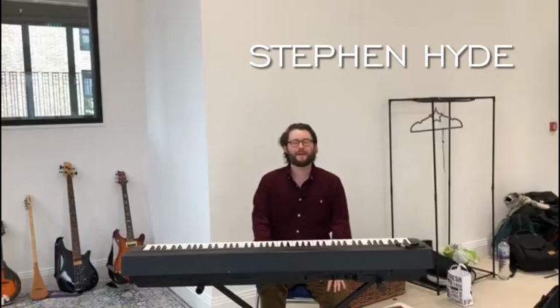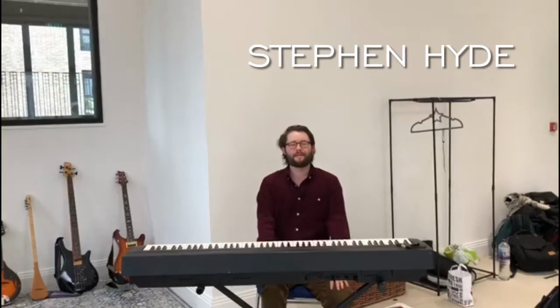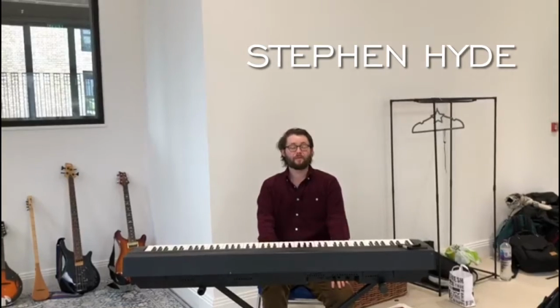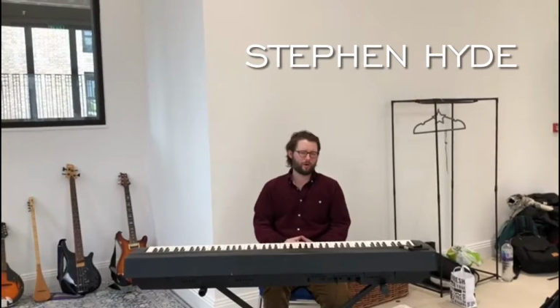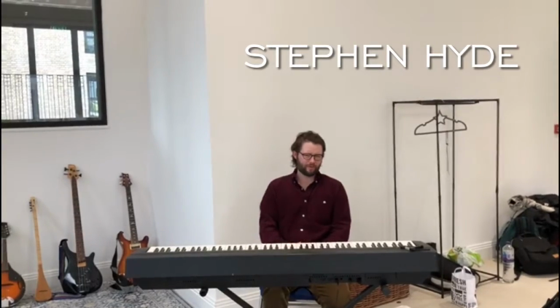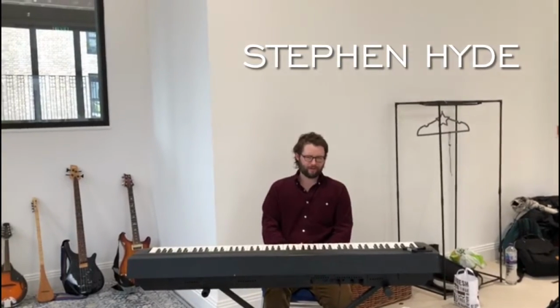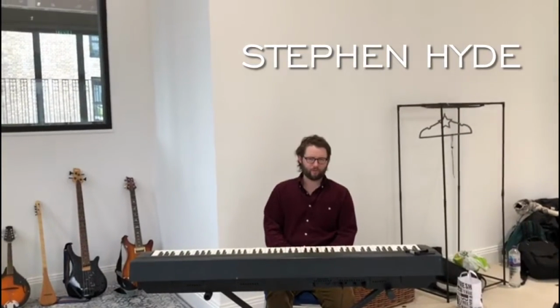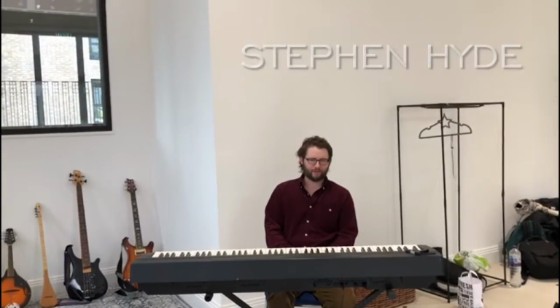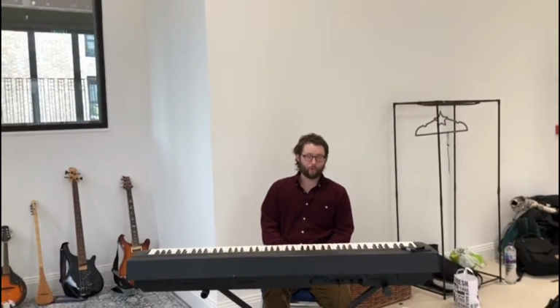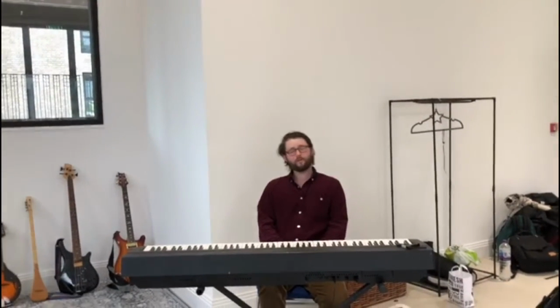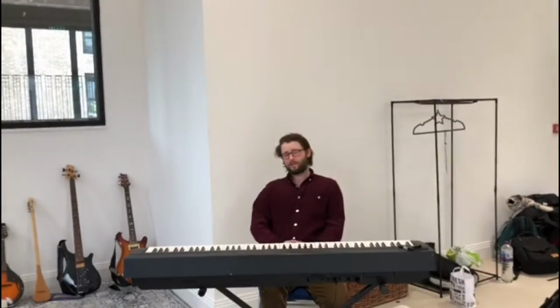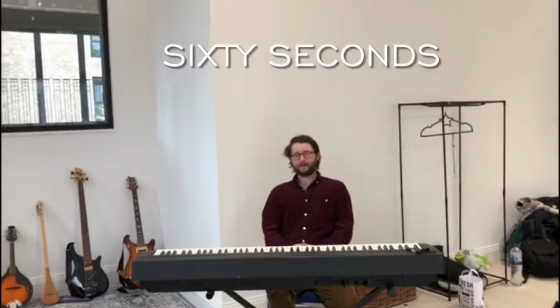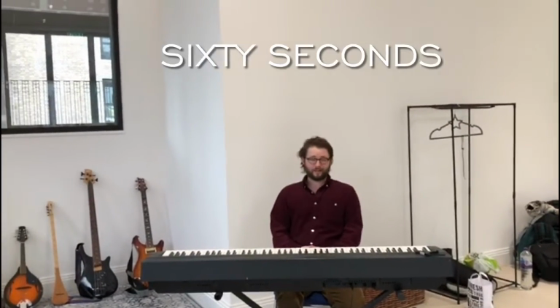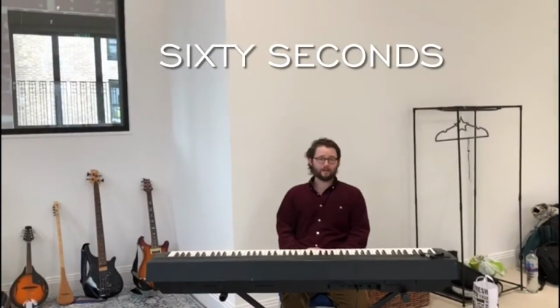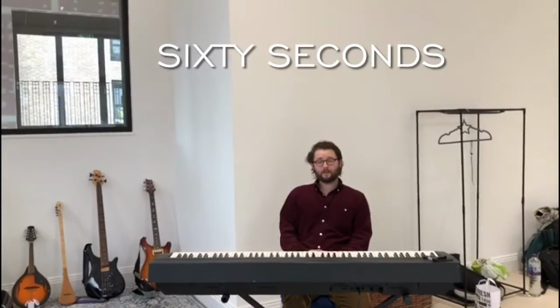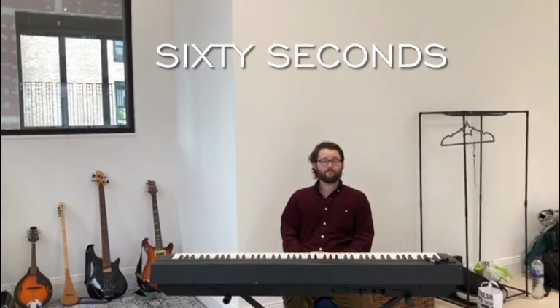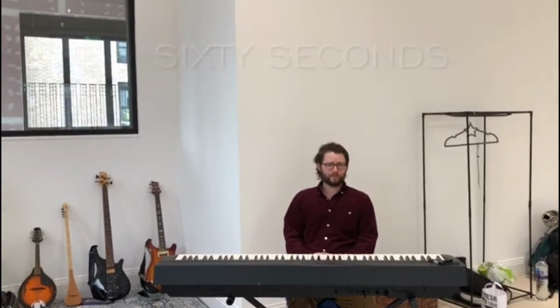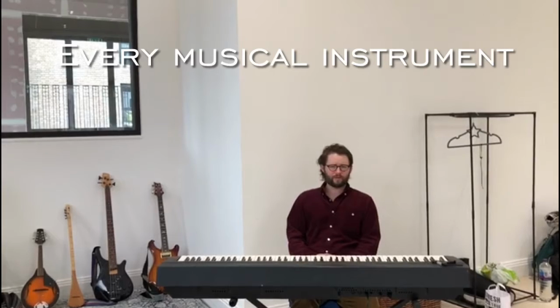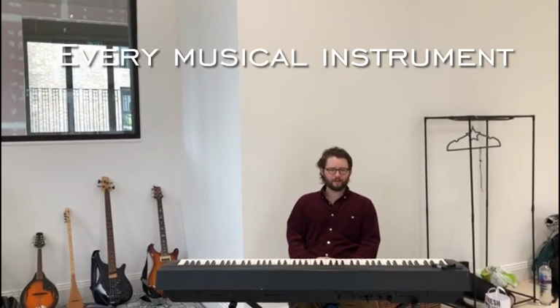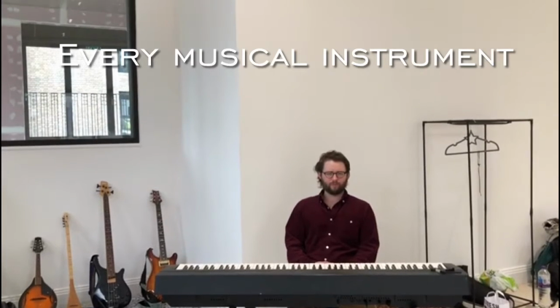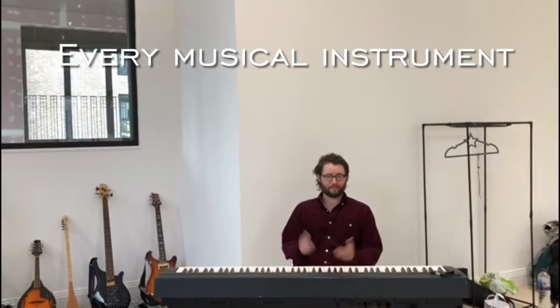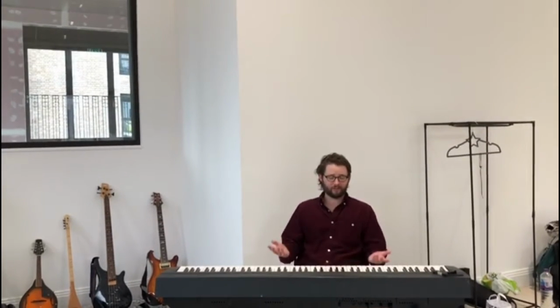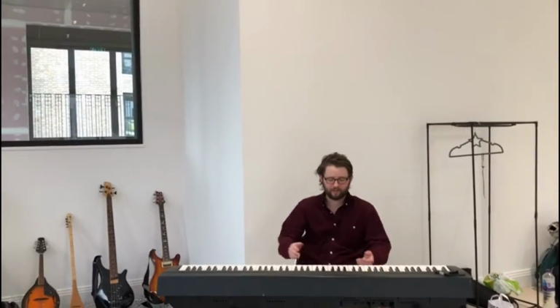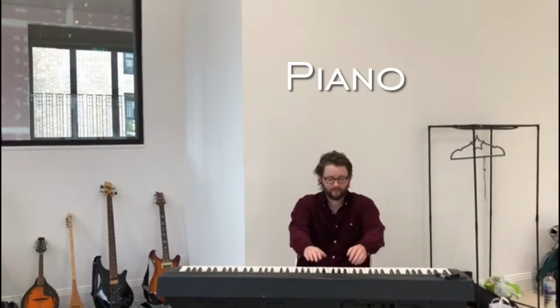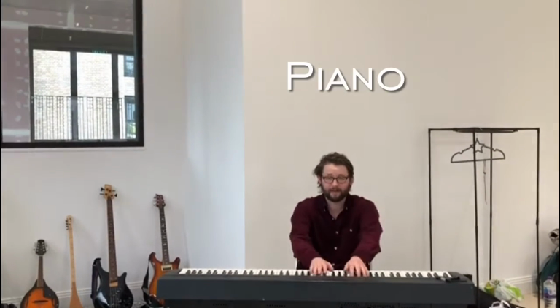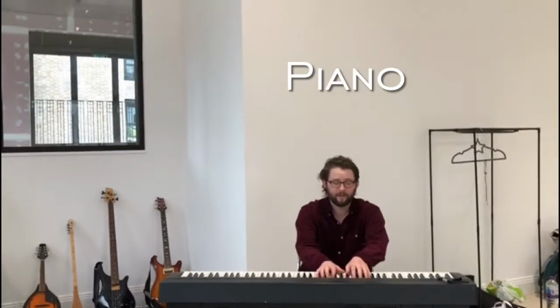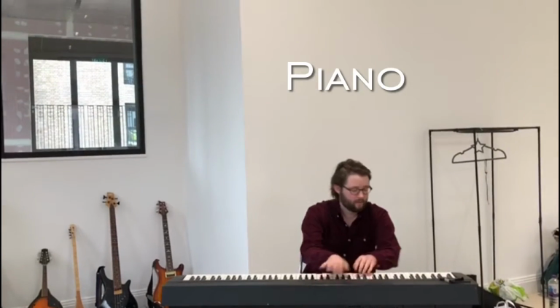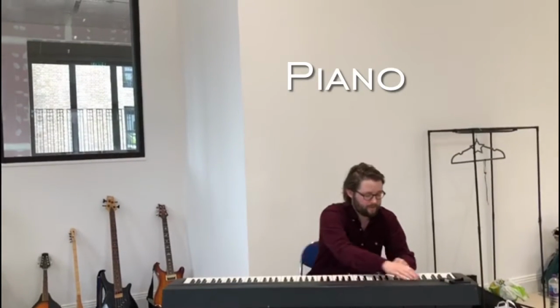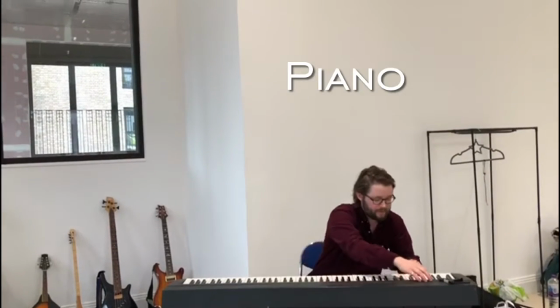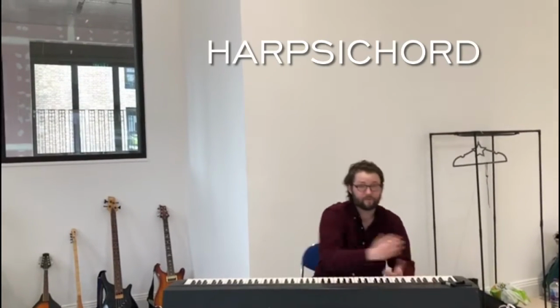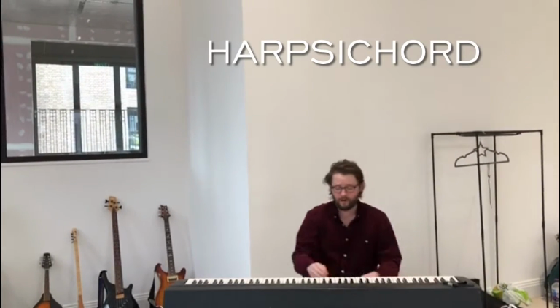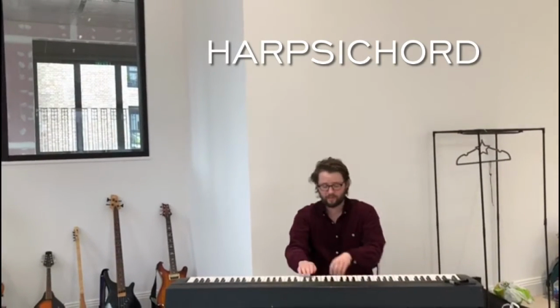My name's Stephen, I'm the composer and musical director of Princeton the Porco, and over the course of the next 60 seconds, I'm going to introduce you to every single instrument that gets played in the show. Starting with a piano, which is at the moment transformed into a harpsichord.